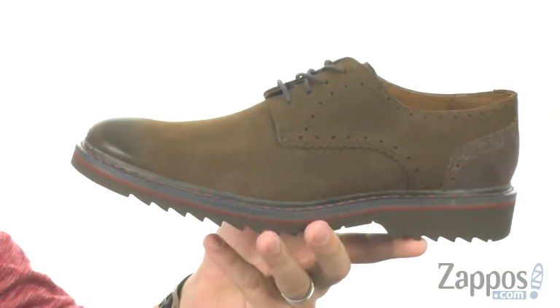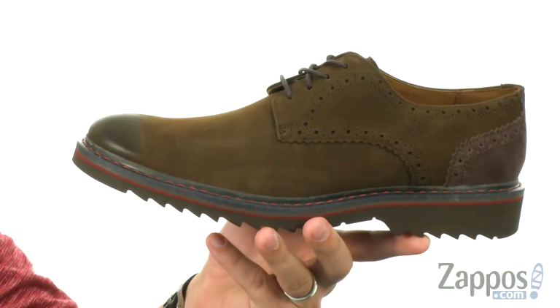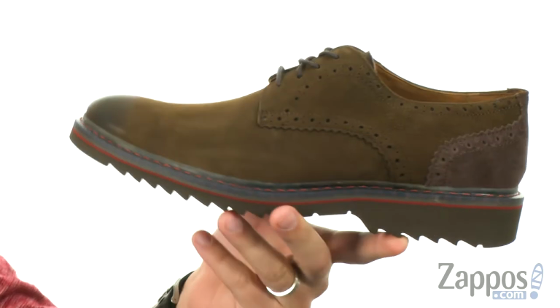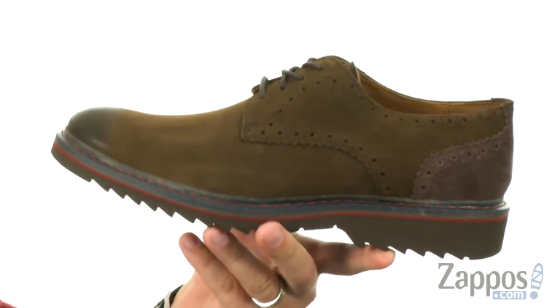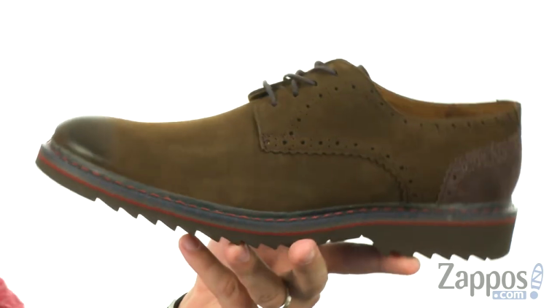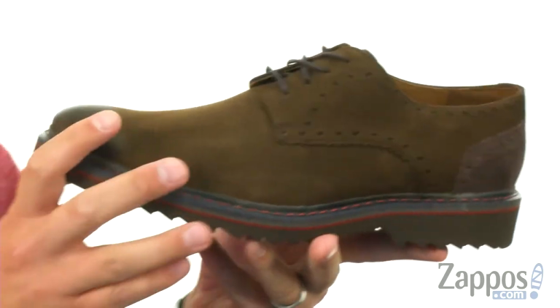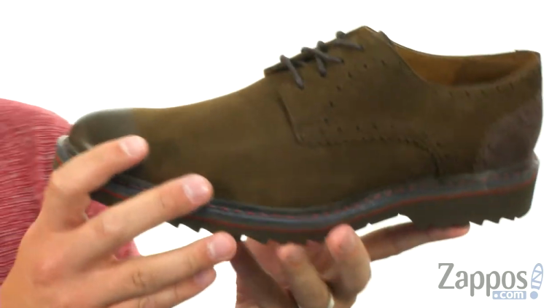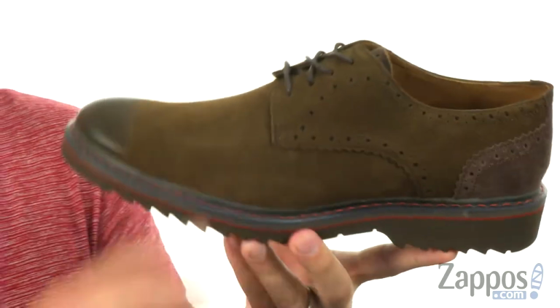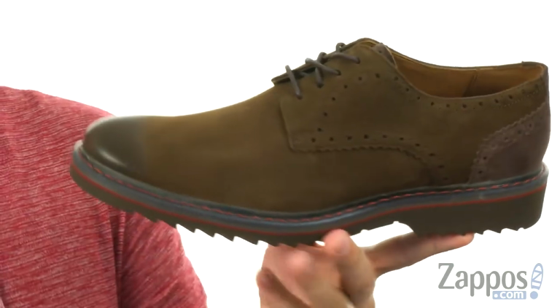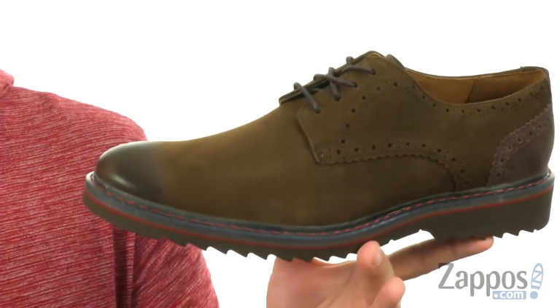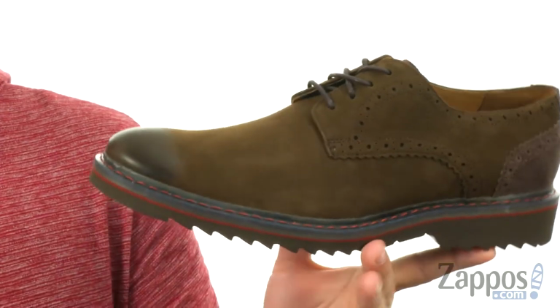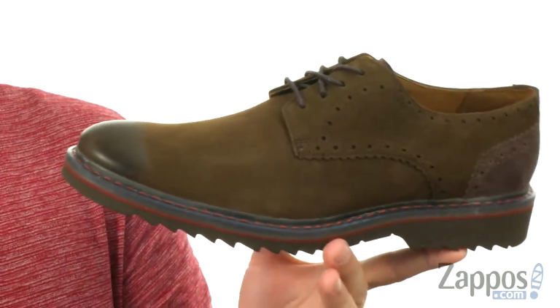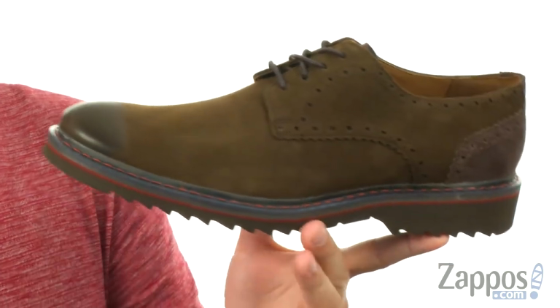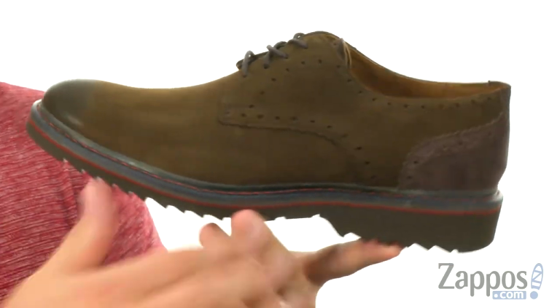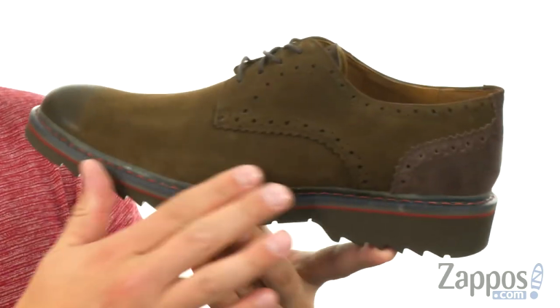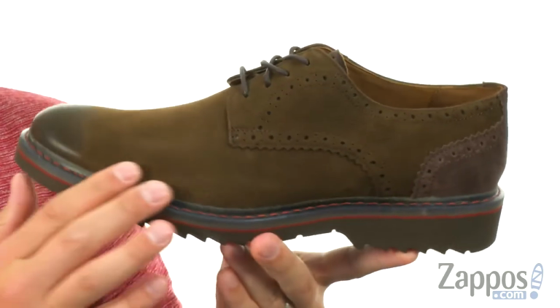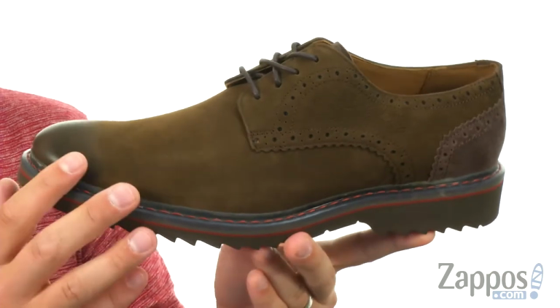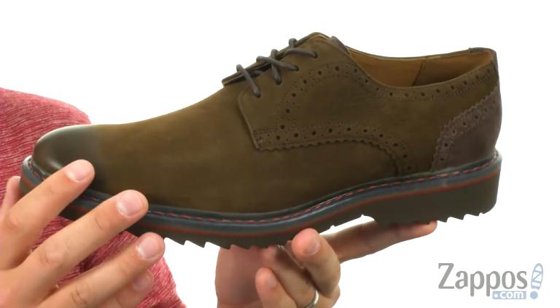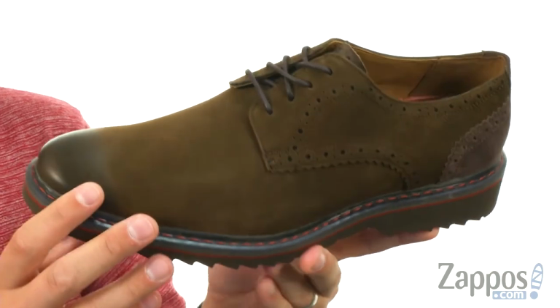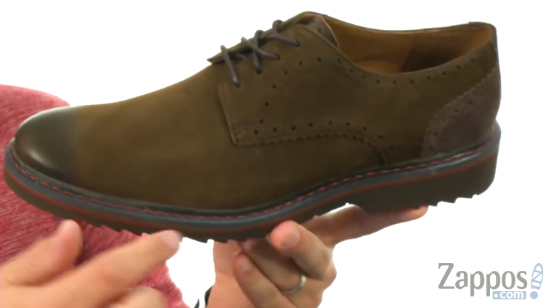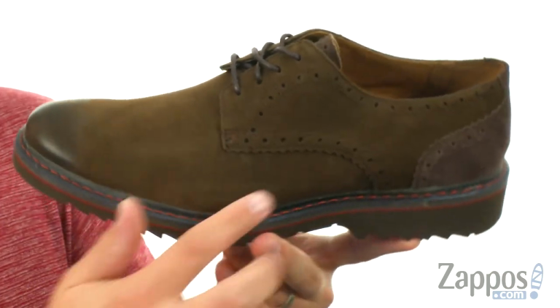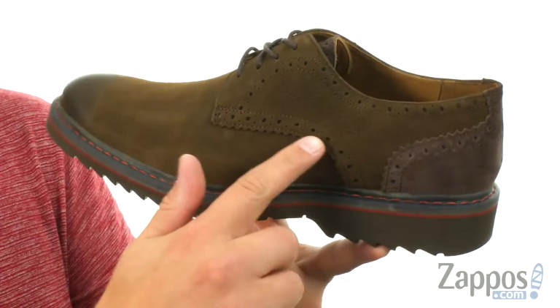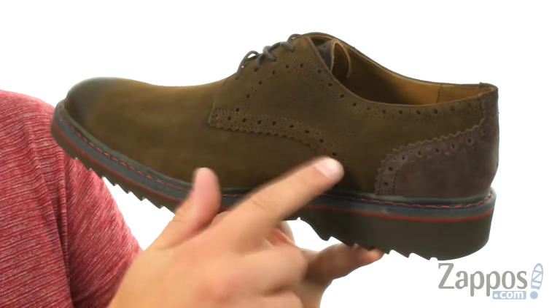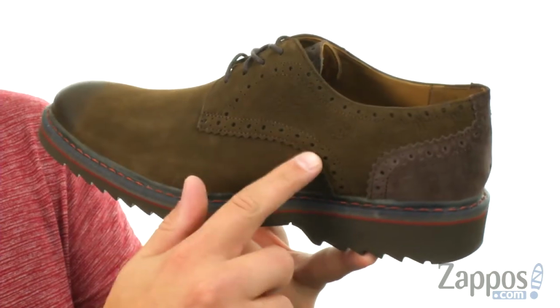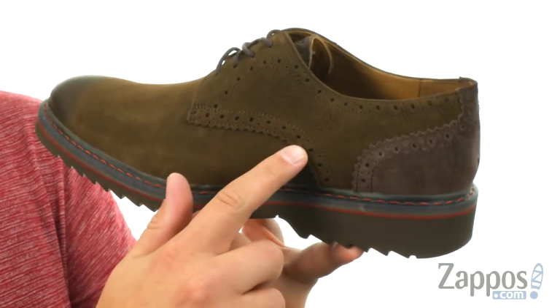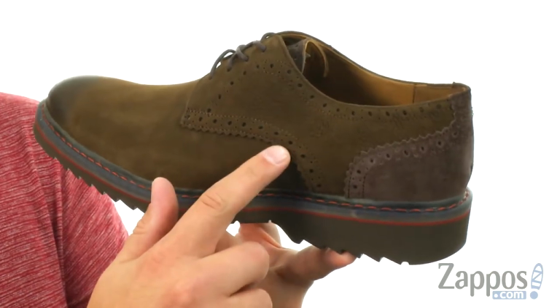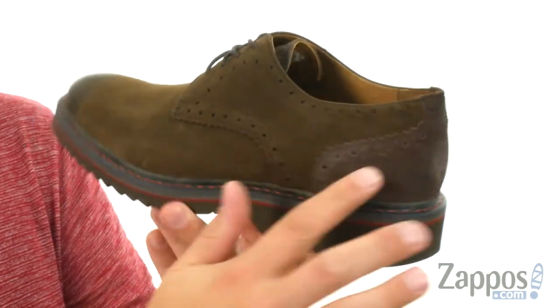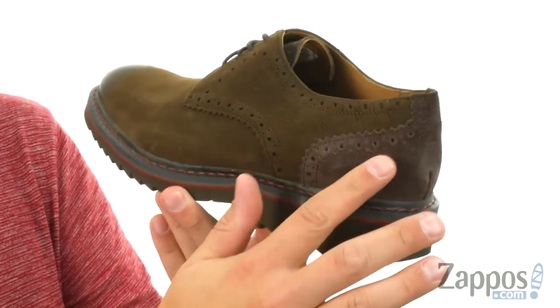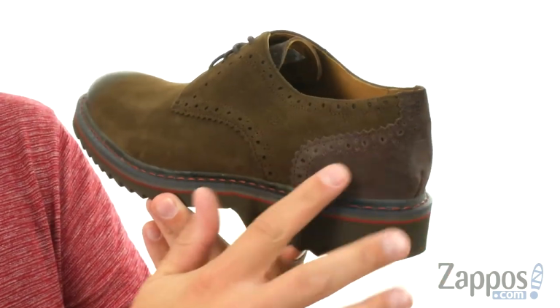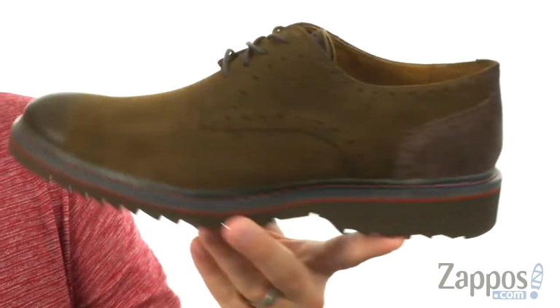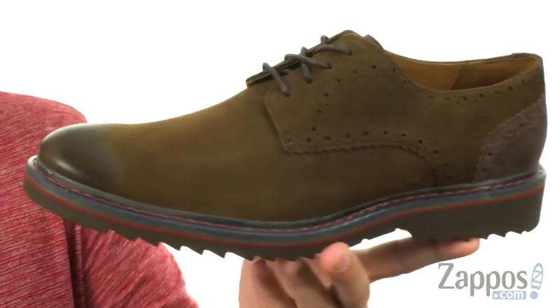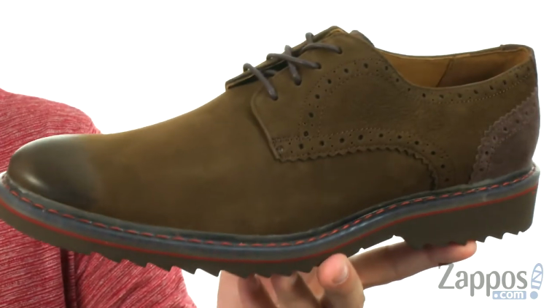What I love about these is that you're gonna get that classic stylish derby silhouette with a nice full-grain leather upper. But that brogue detailing you see here on the sides running around back toward the heel is really unique and keeps your feet looking great.